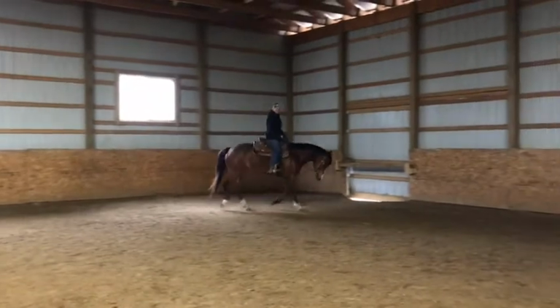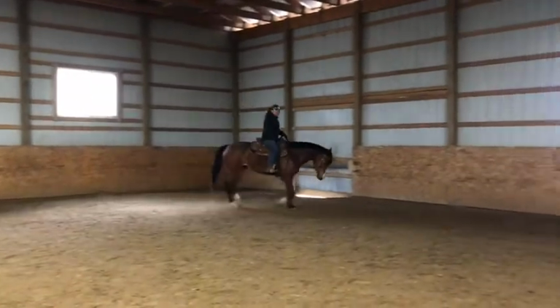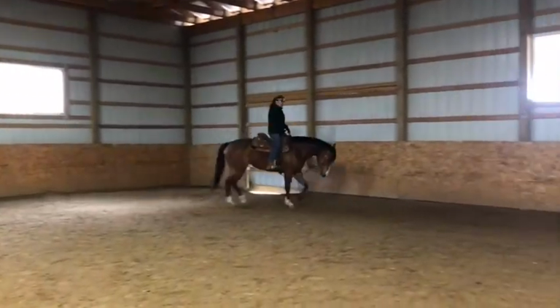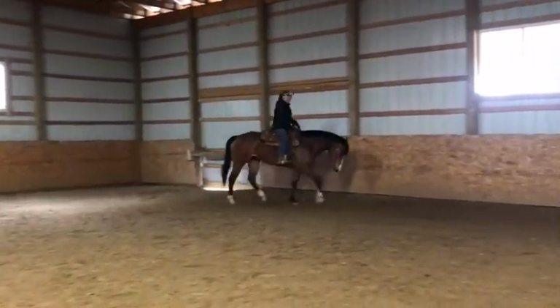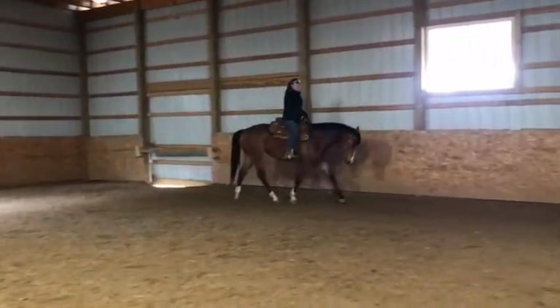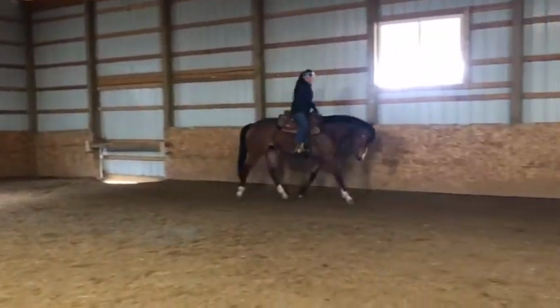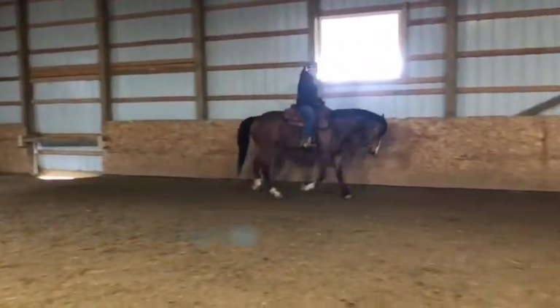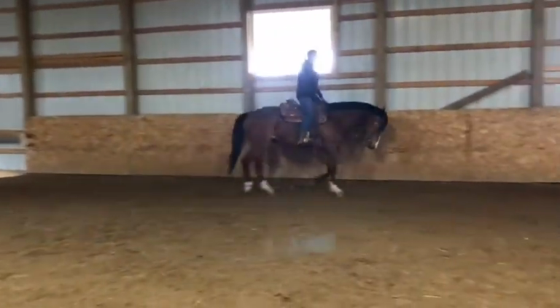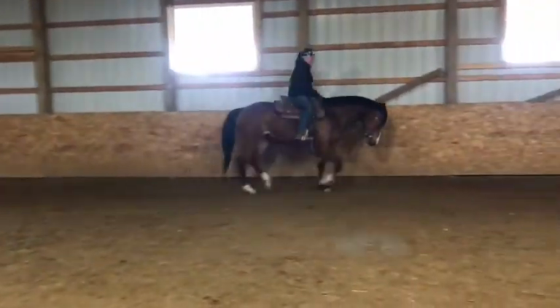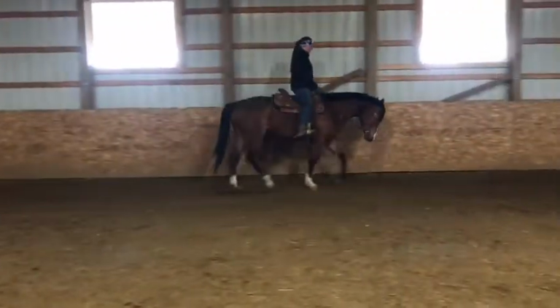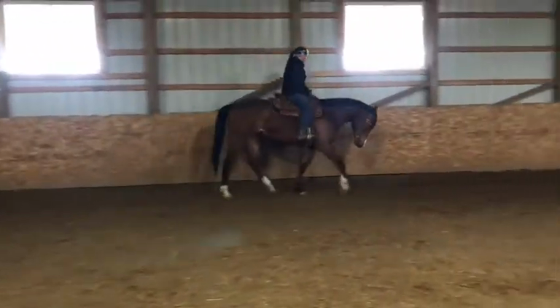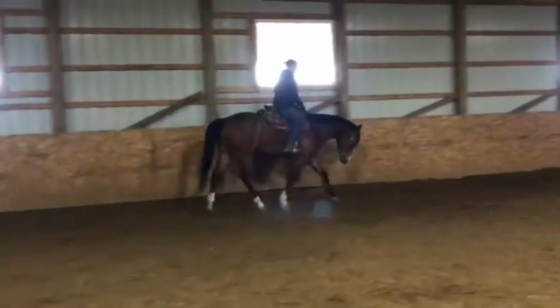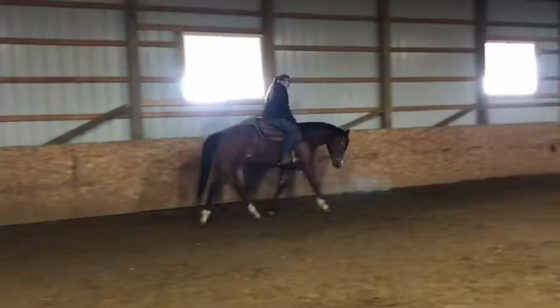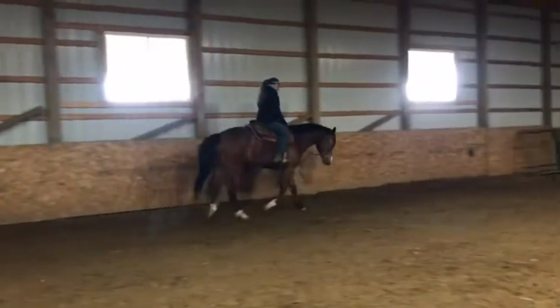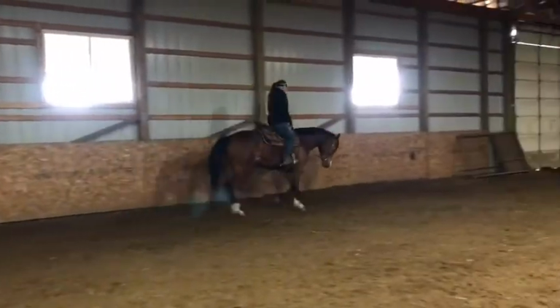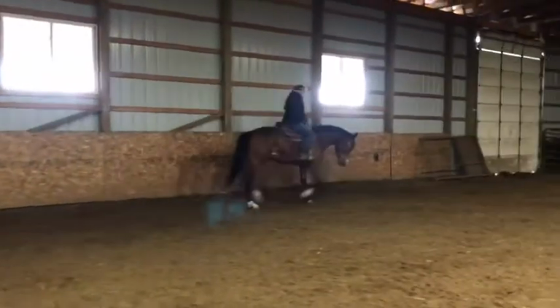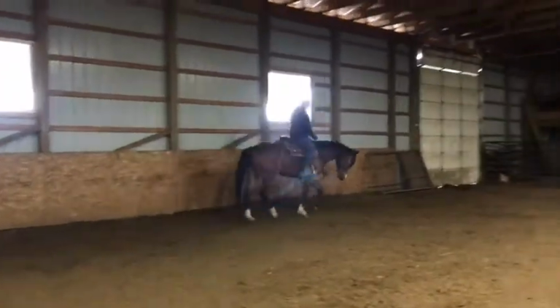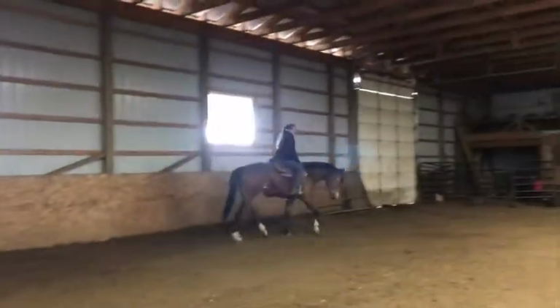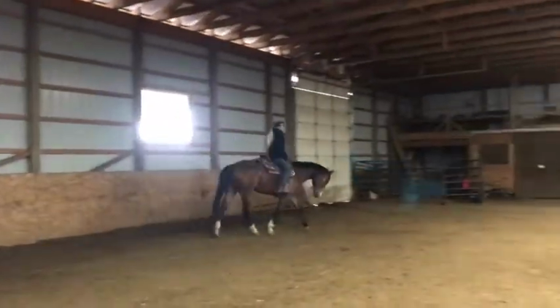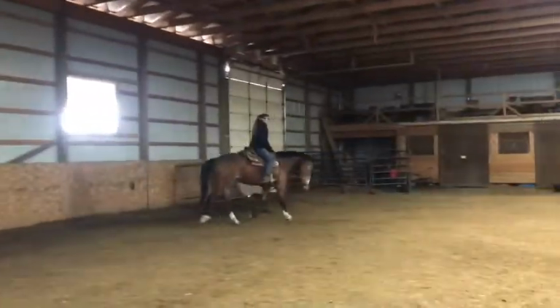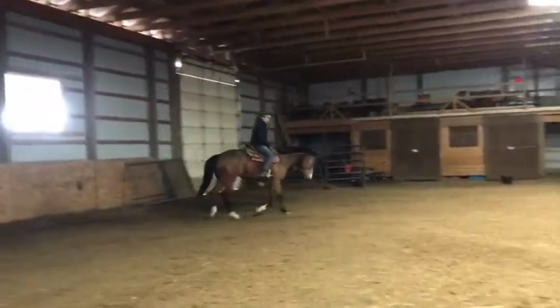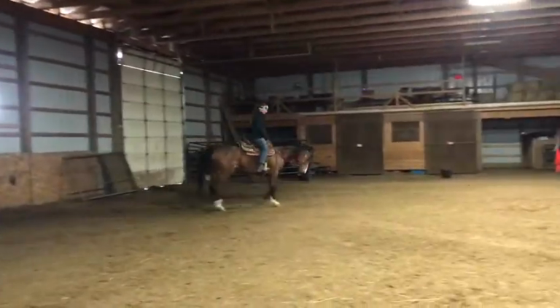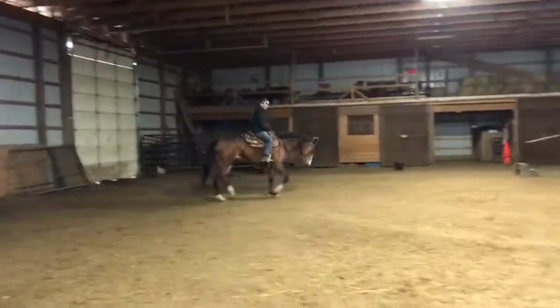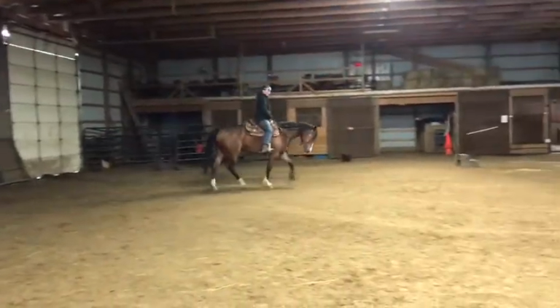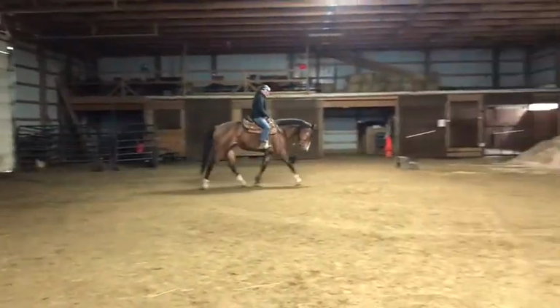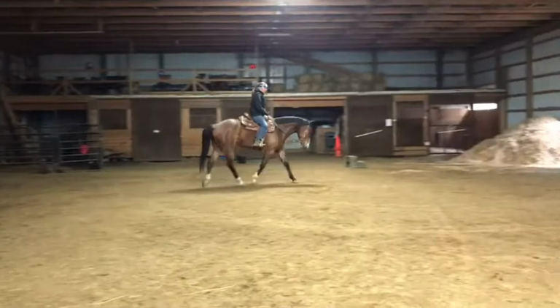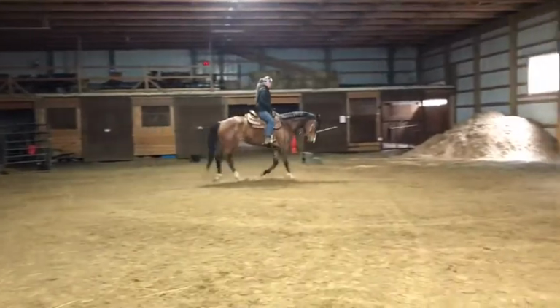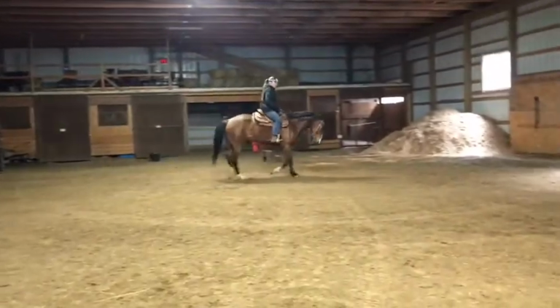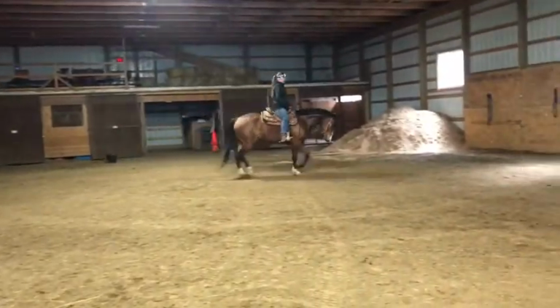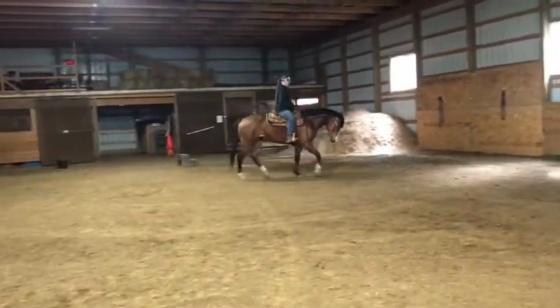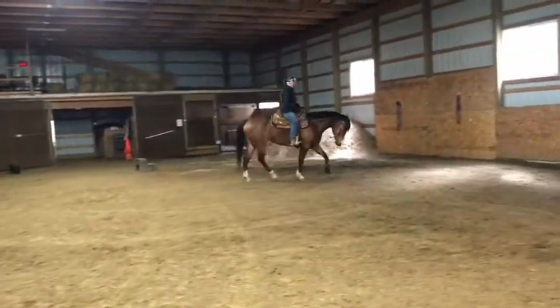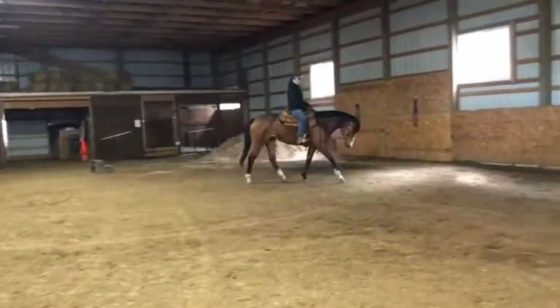Yeah, so a long trot, trying to get her to reach more, lengthen her spine. And it's good for her muscle development. And then I'll kind of let her fall back to the jog.